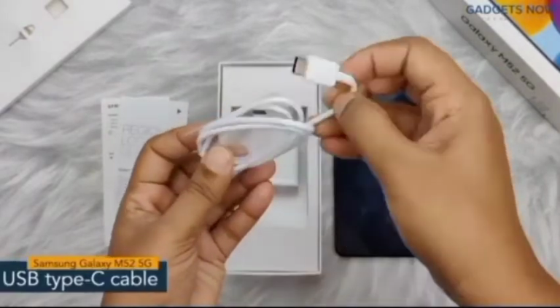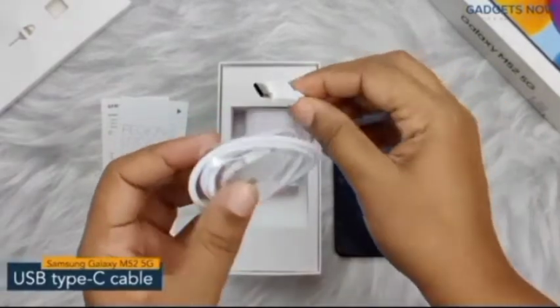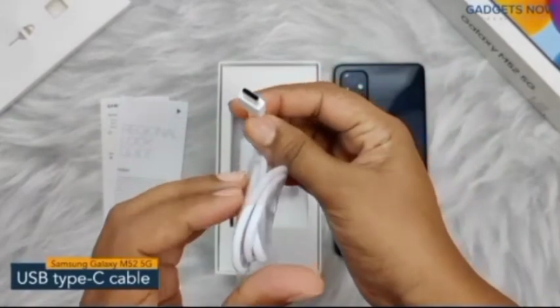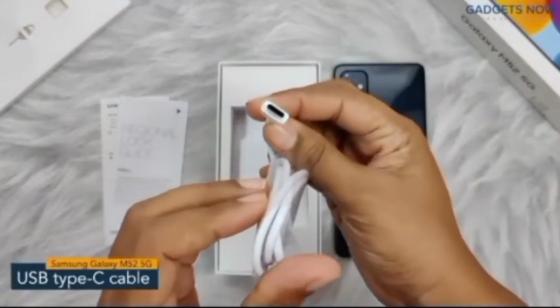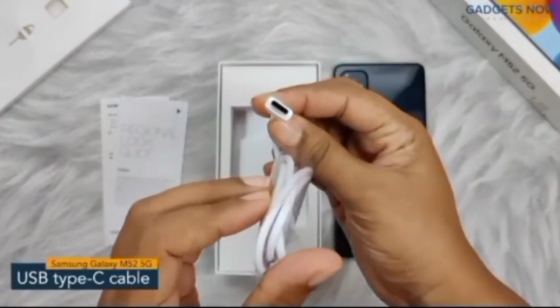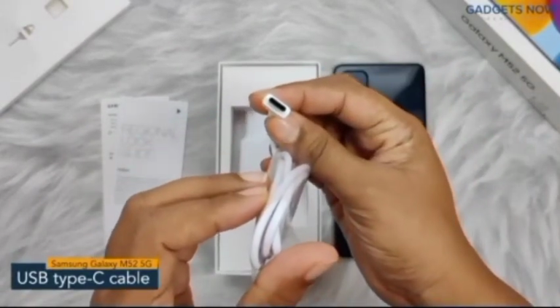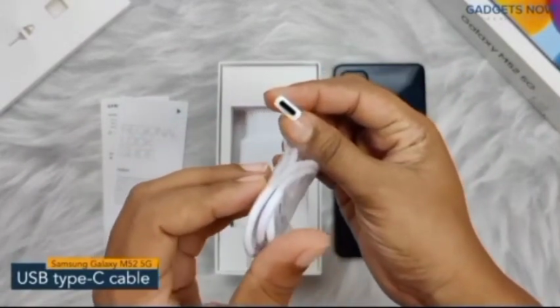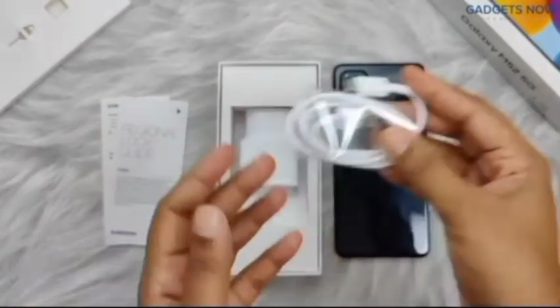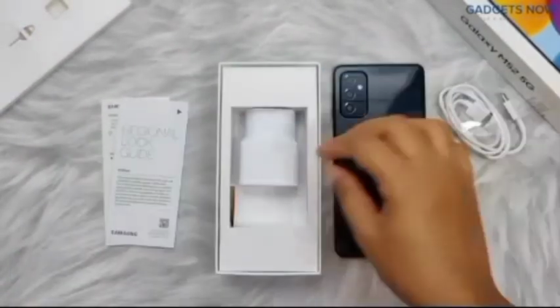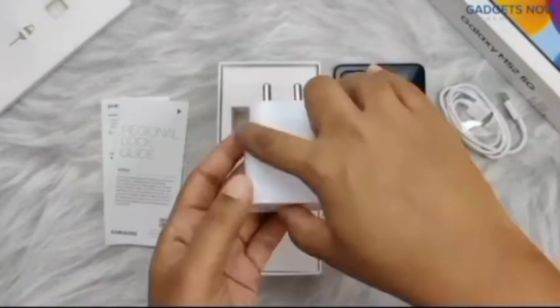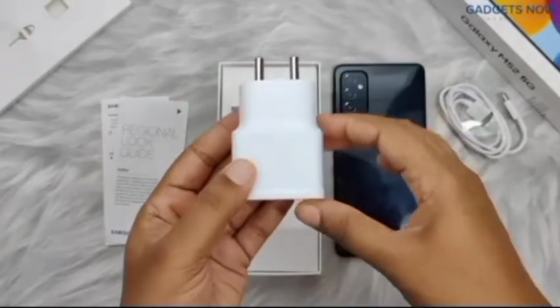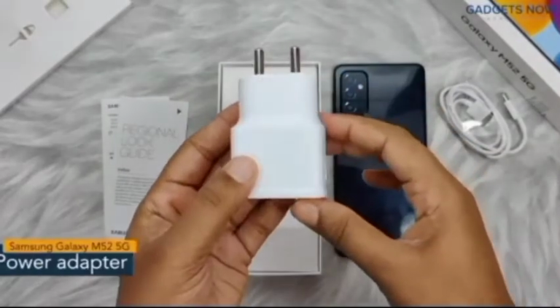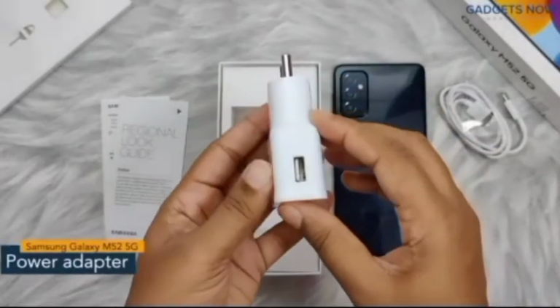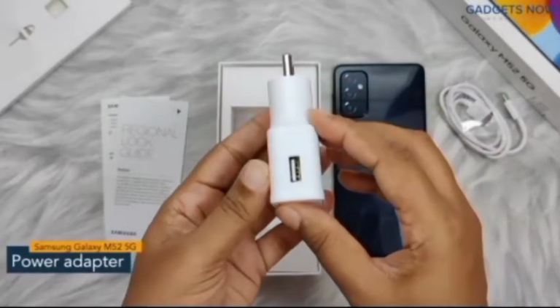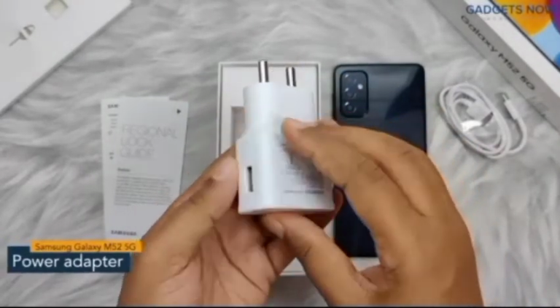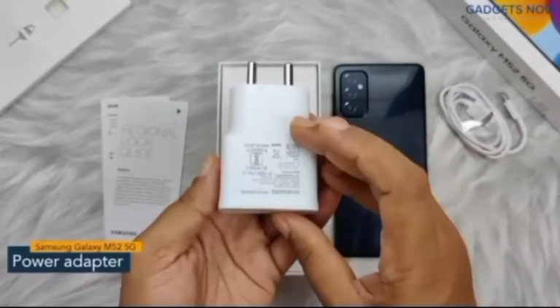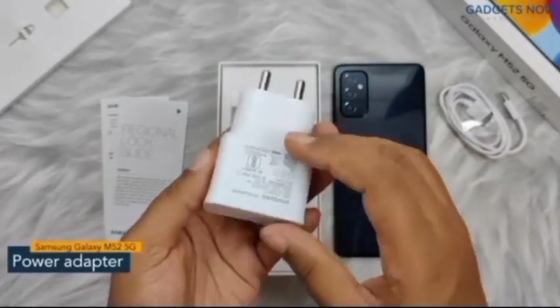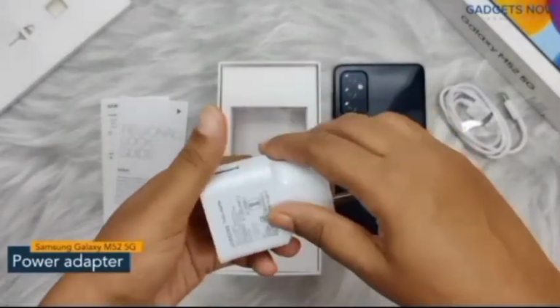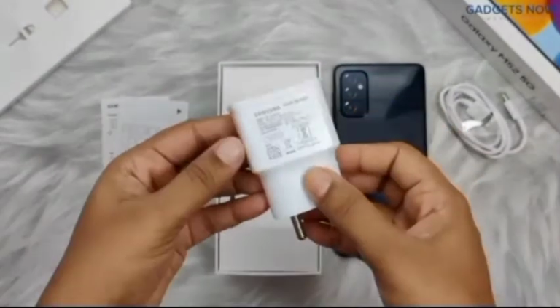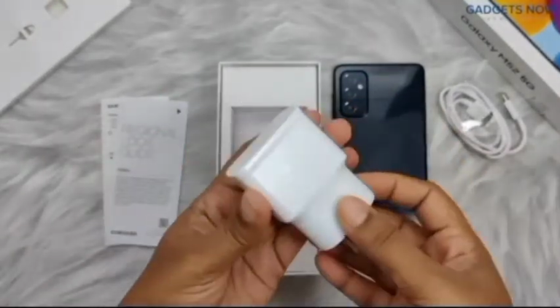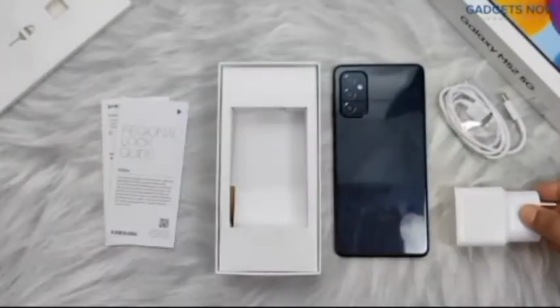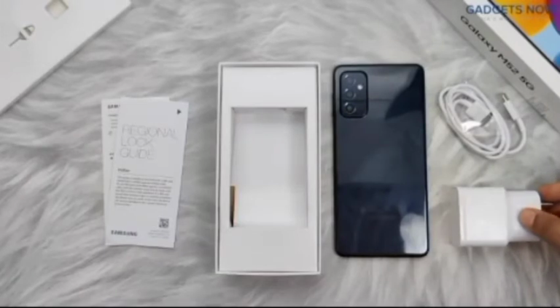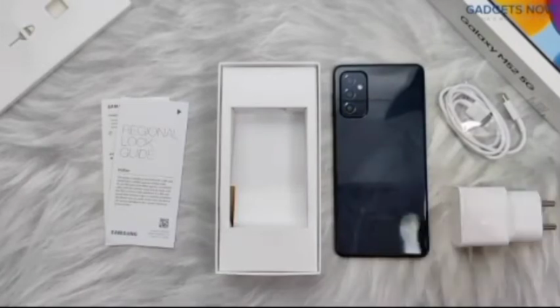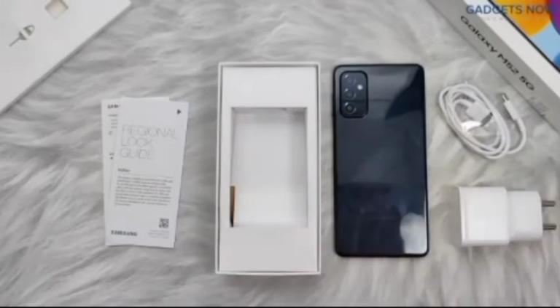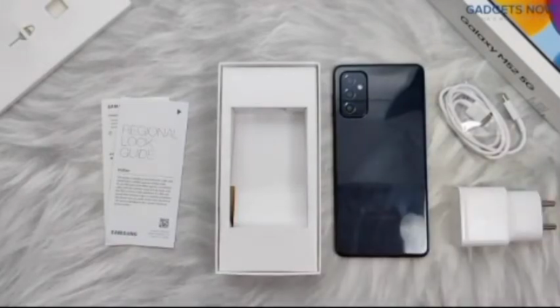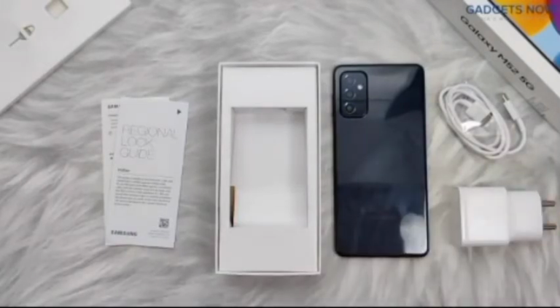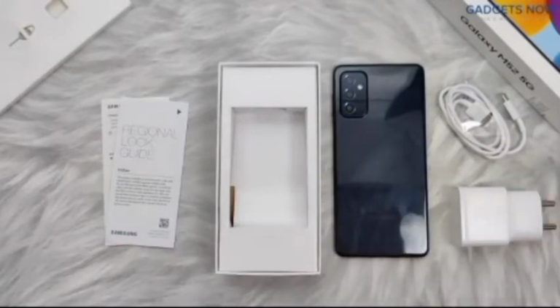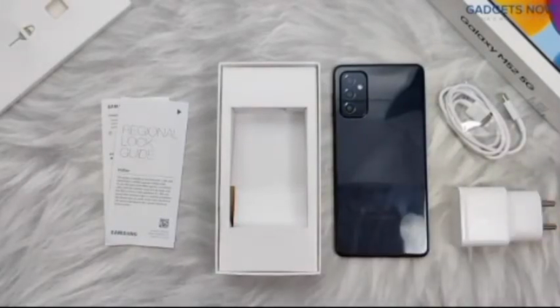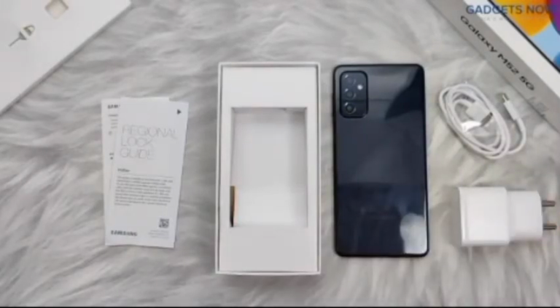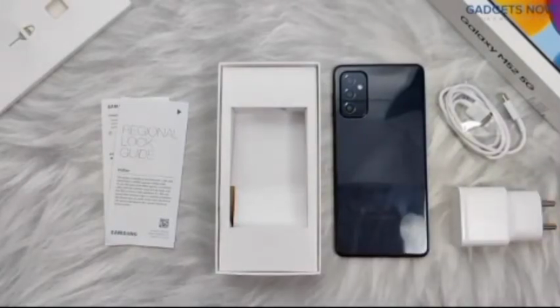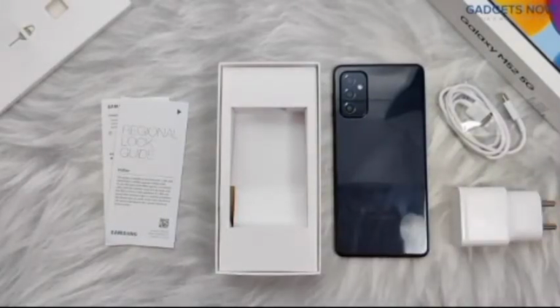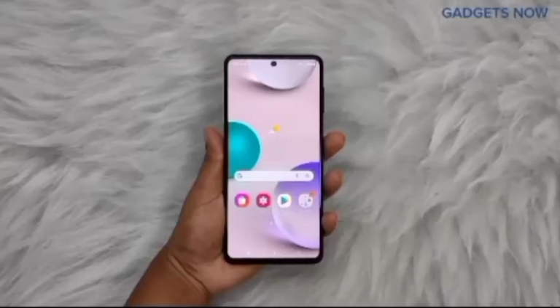Next we have a USB Type-C cable for charging the phone and transferring data, and a two-pin wall charger with 25 watts of fast charging. So guys, that's all you get inside the Samsung Galaxy M52 5G box.